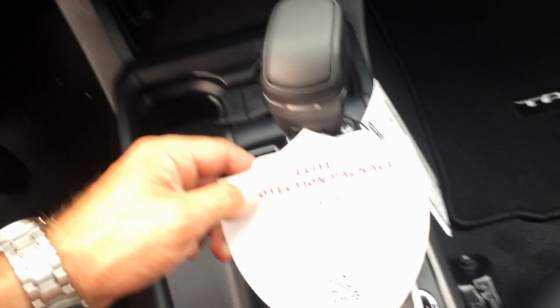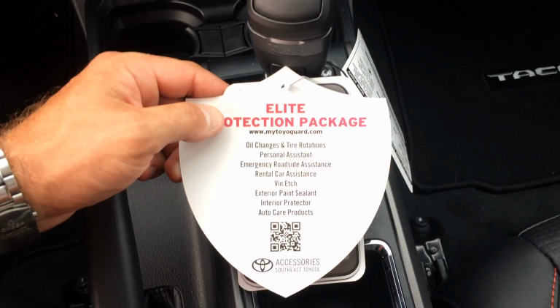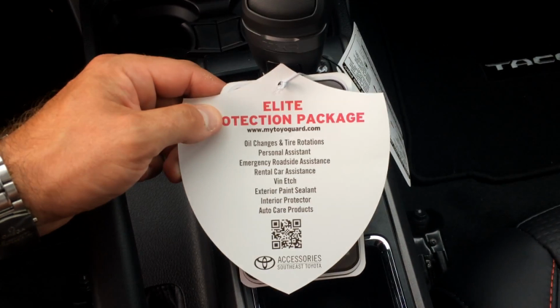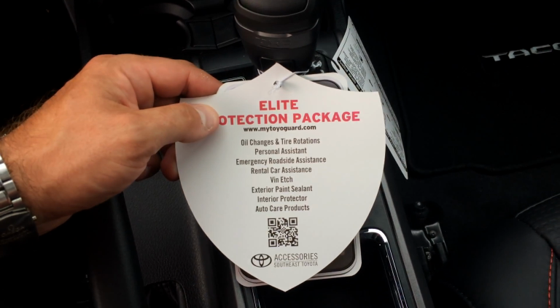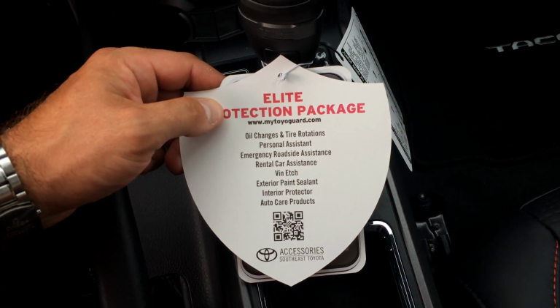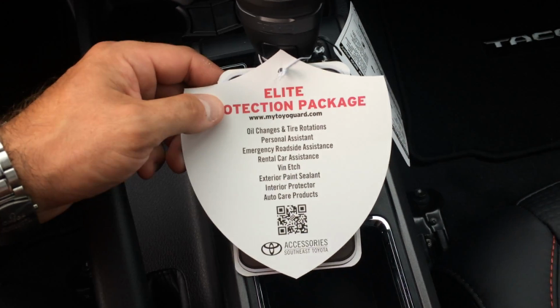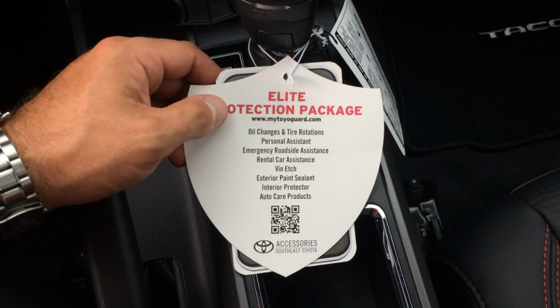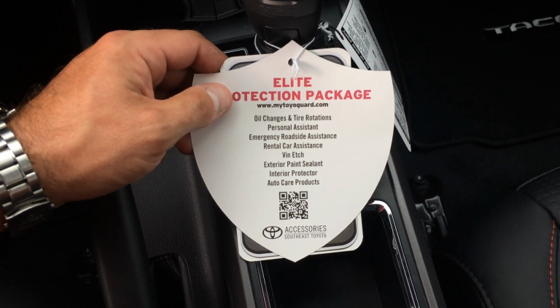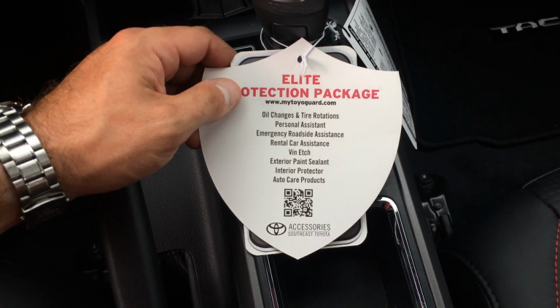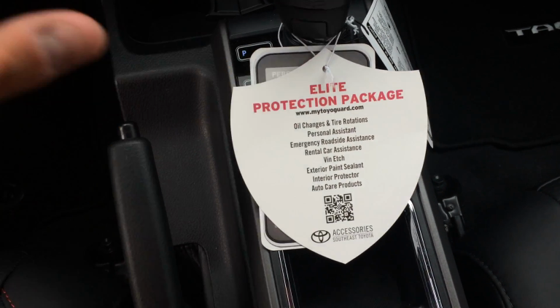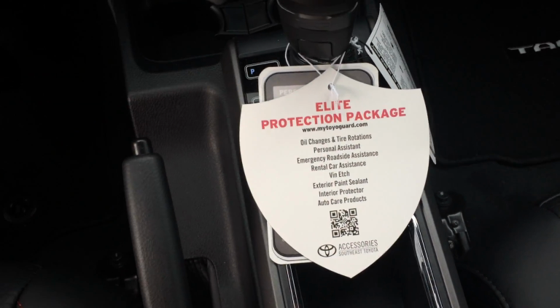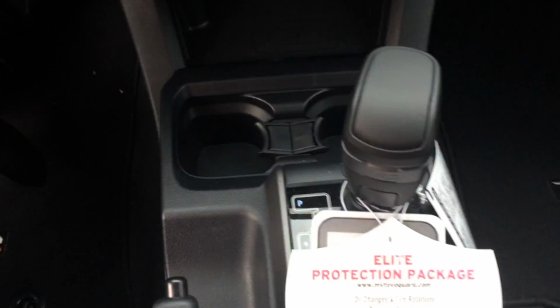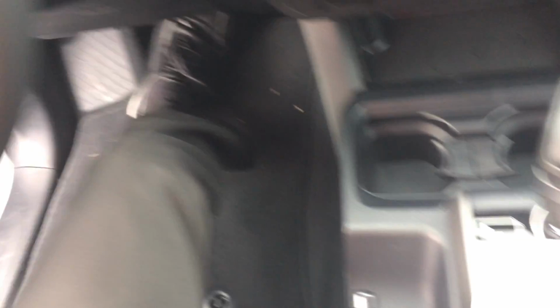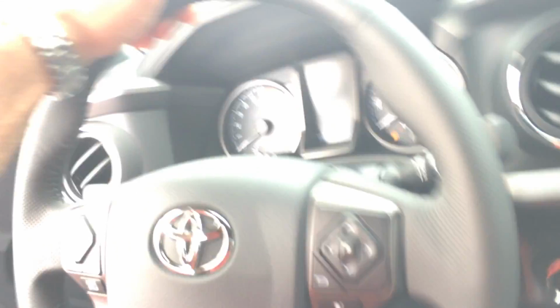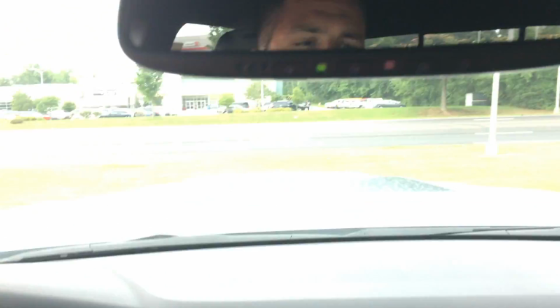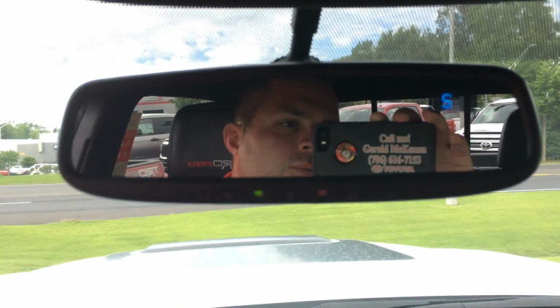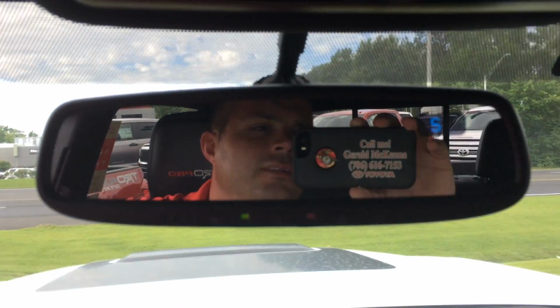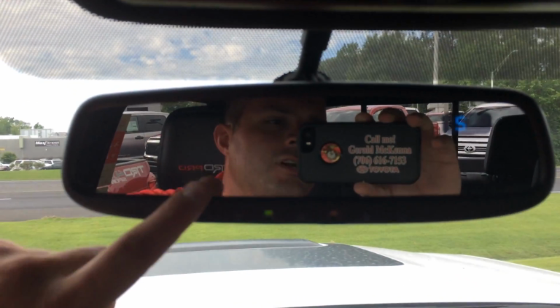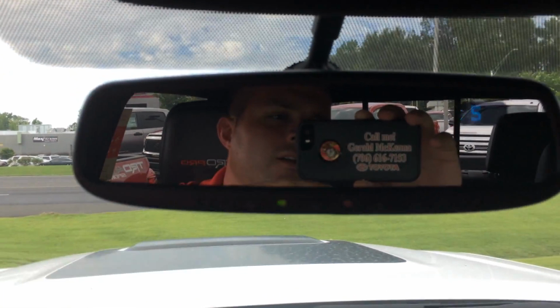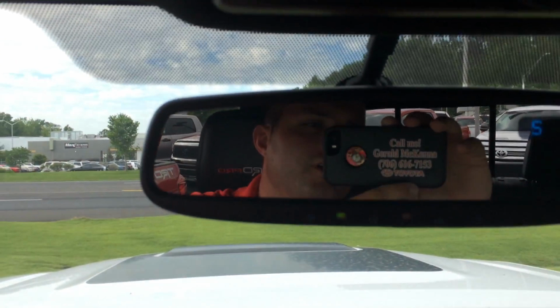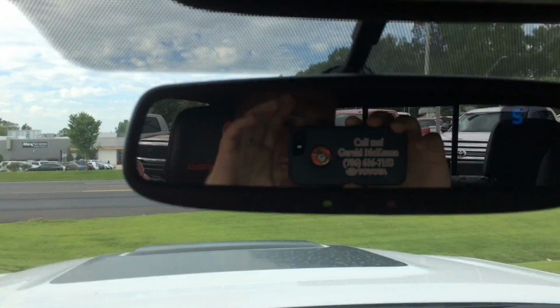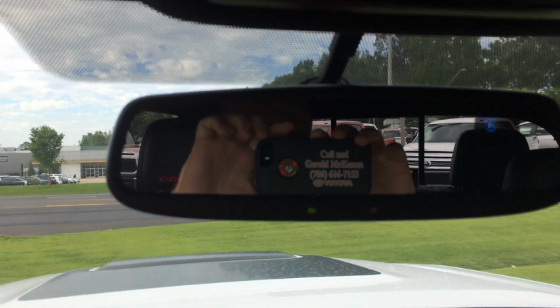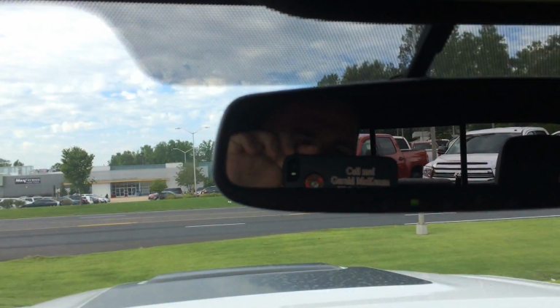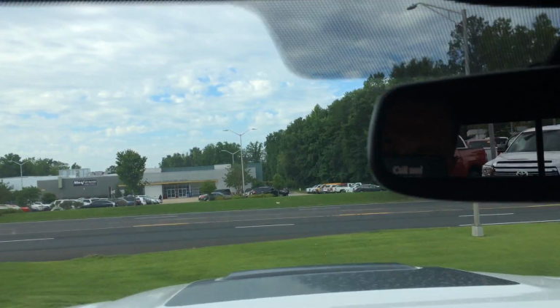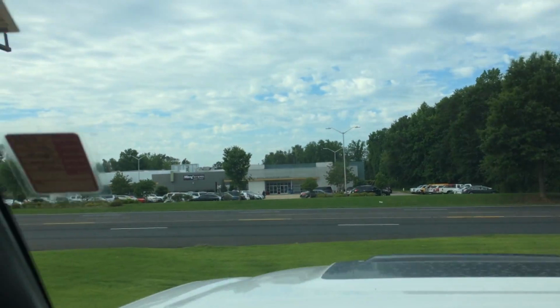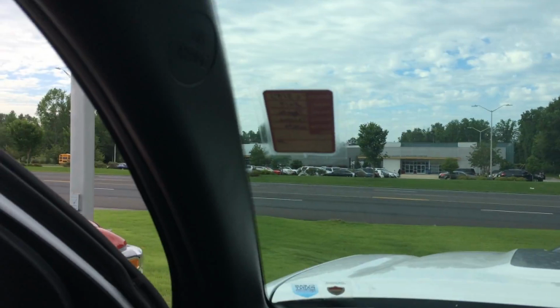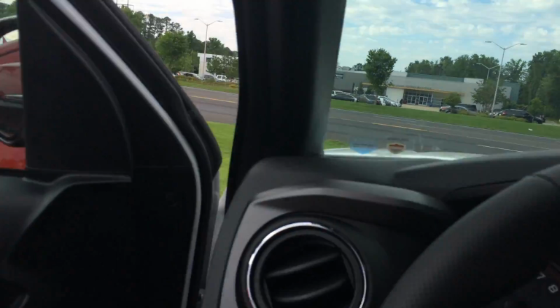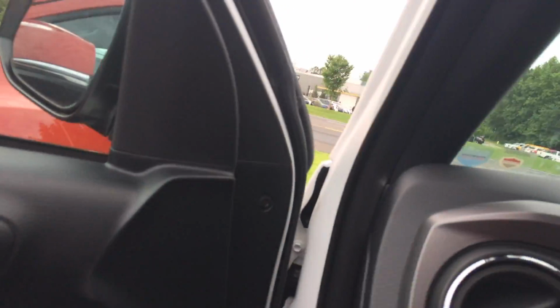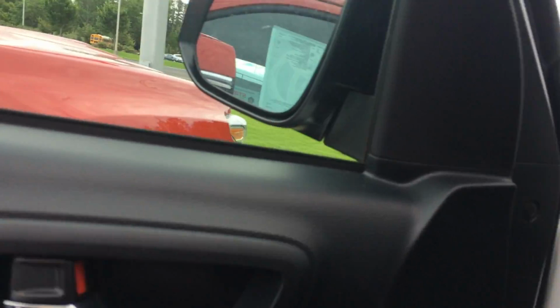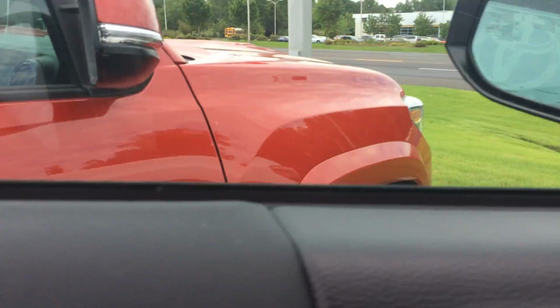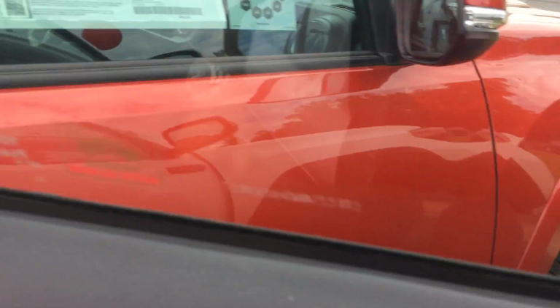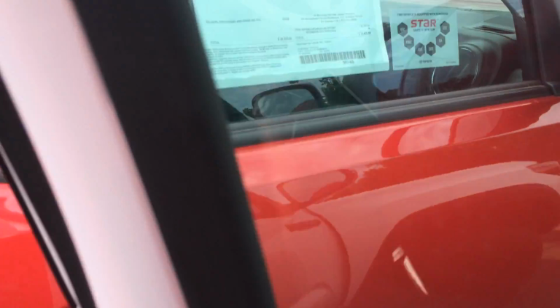You'll have three years of complimentary maintenance, so all your tire rotations and oil changes are taken care of. All you have to do is ask for the man in the mirror when you come in — that's Gerald. You can reach me on my cell phone if you have any questions specifically about the TRD Pro, especially the off-road capability.